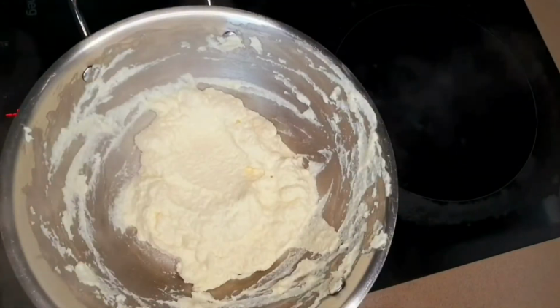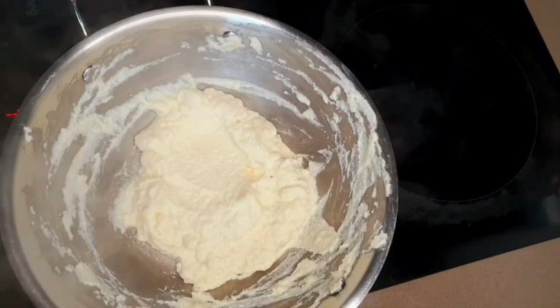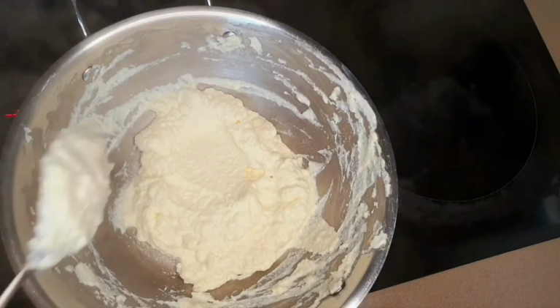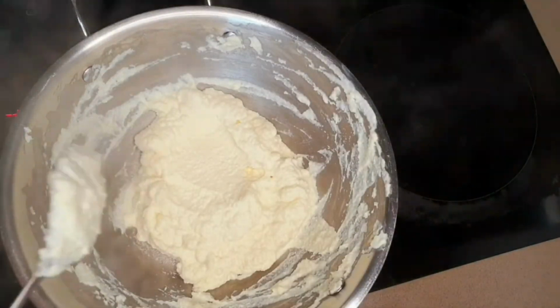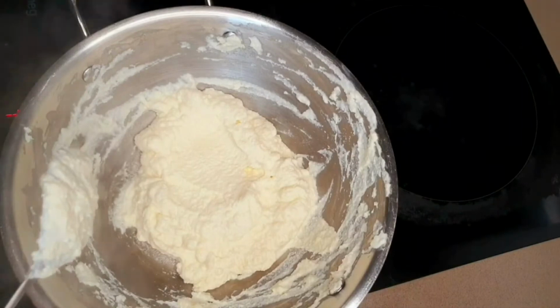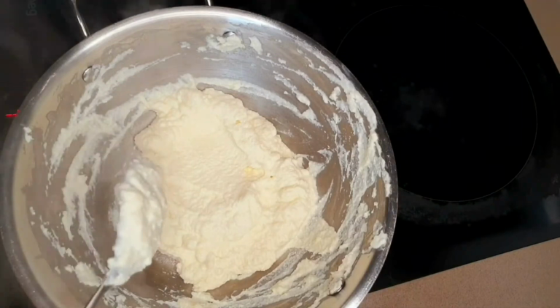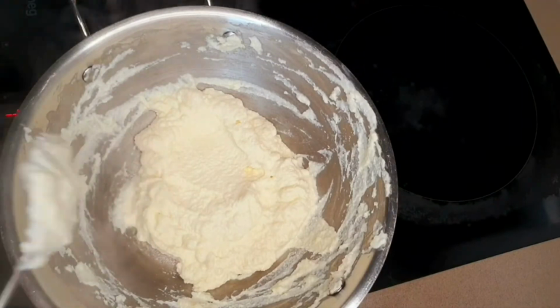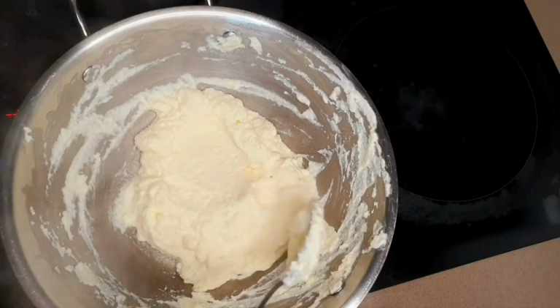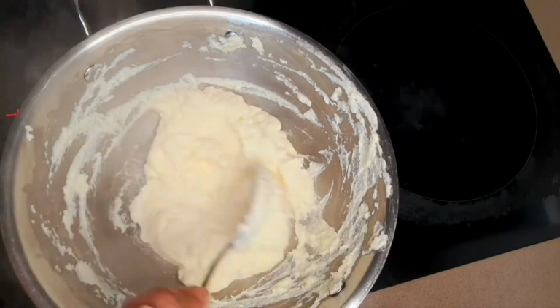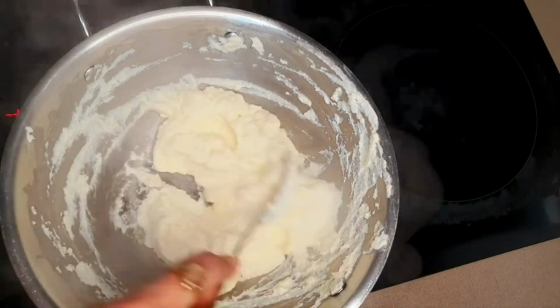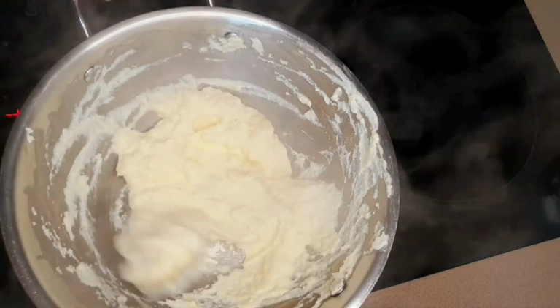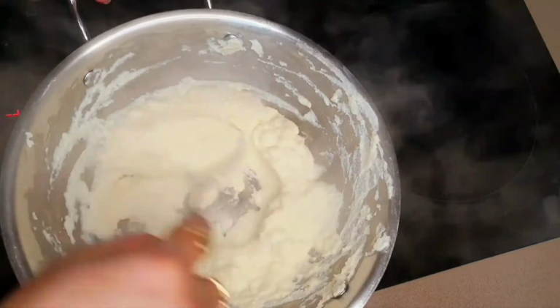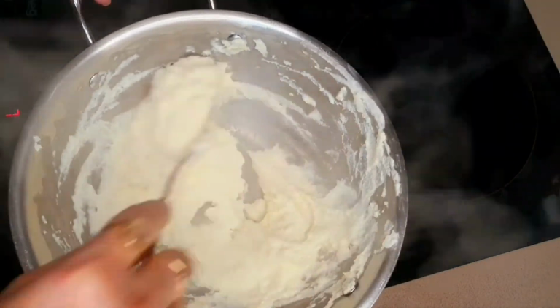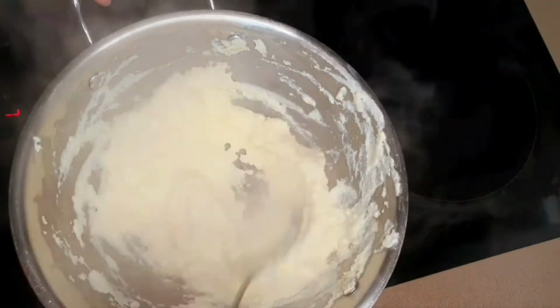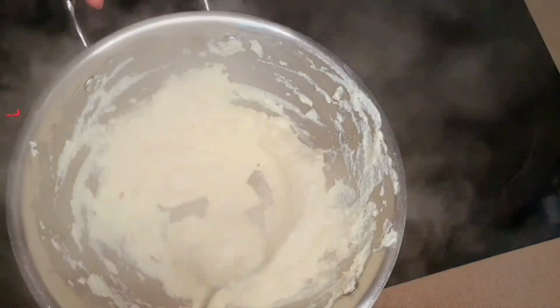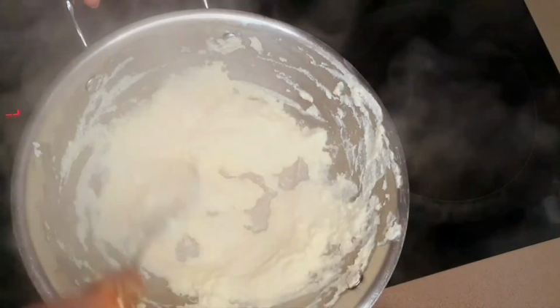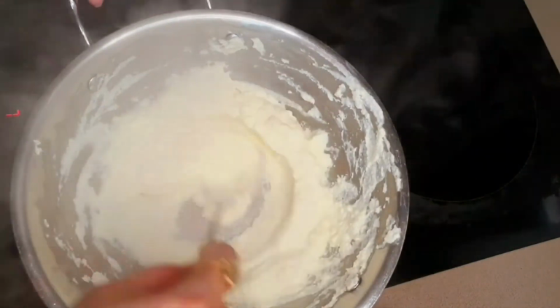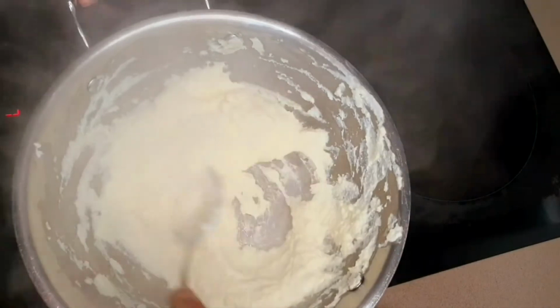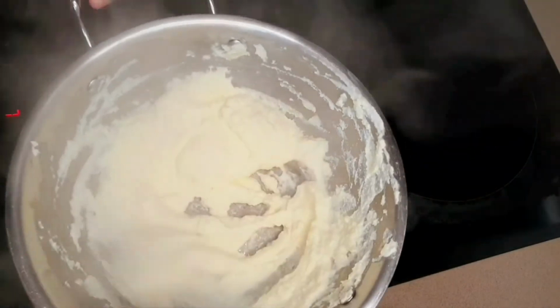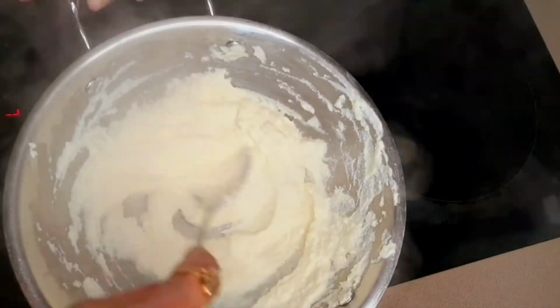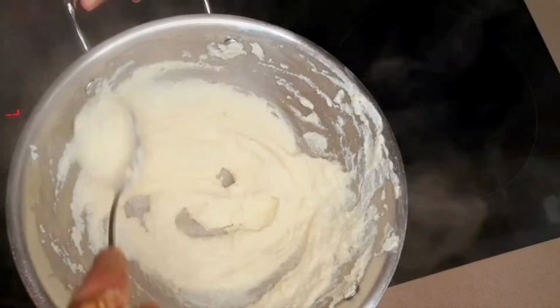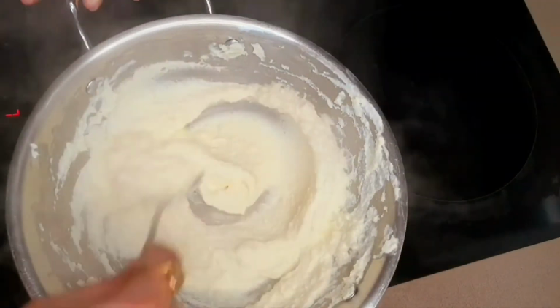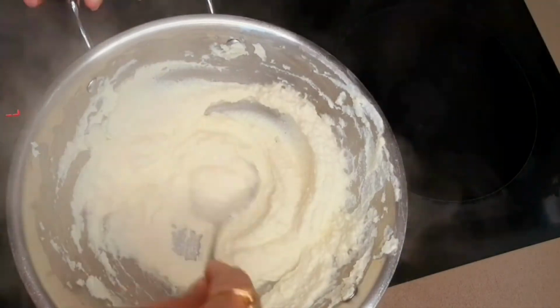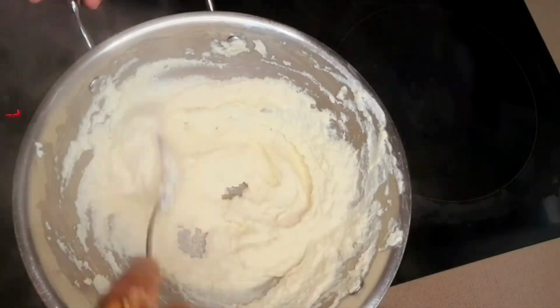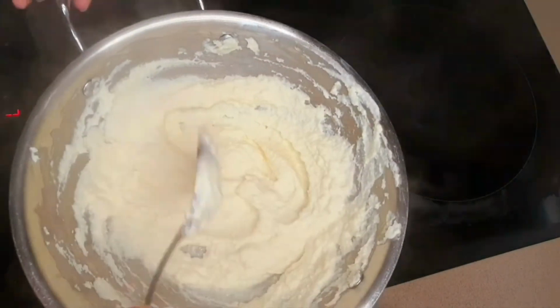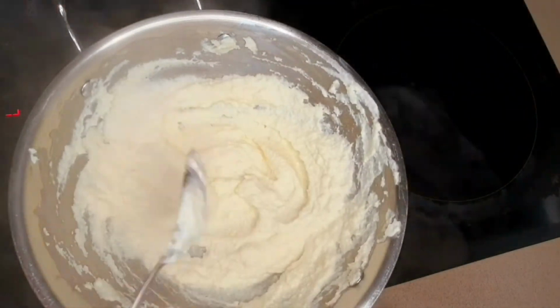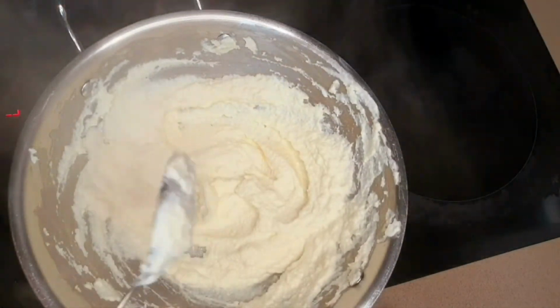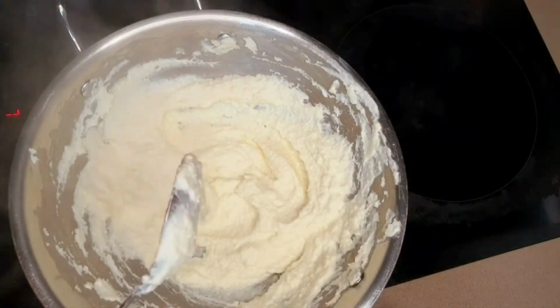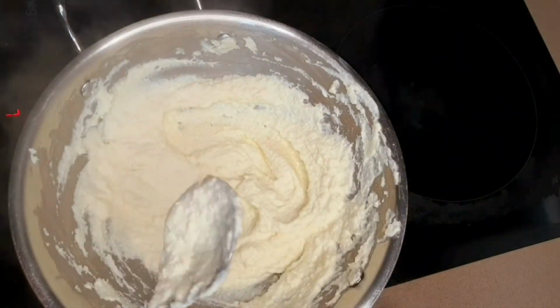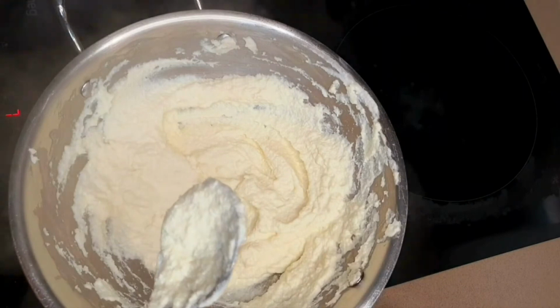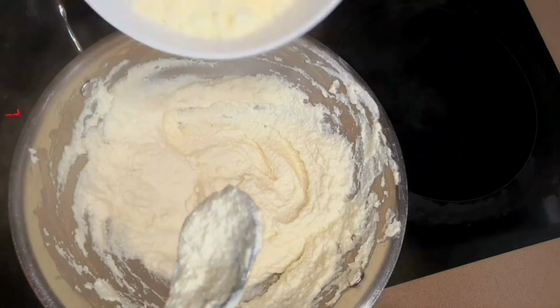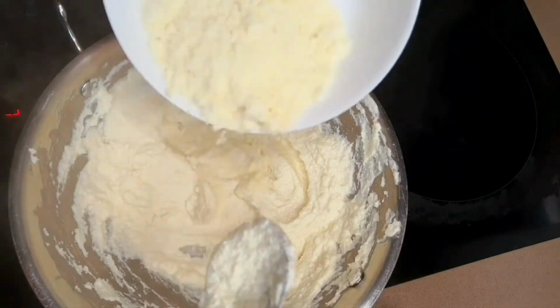You can see my ricotta now — the quantity has reduced a bit. The moisture has evaporated, and now it is time to add my milk powder.